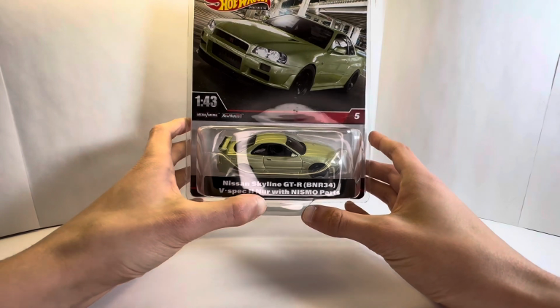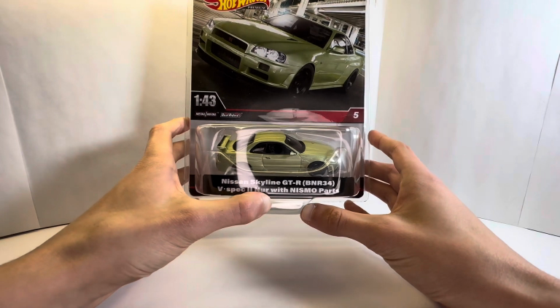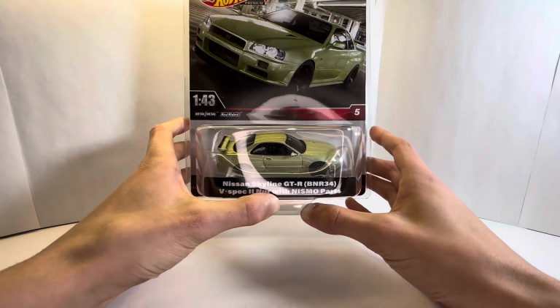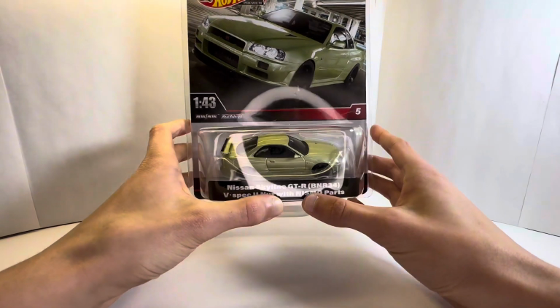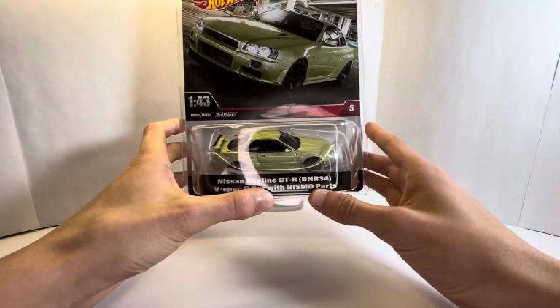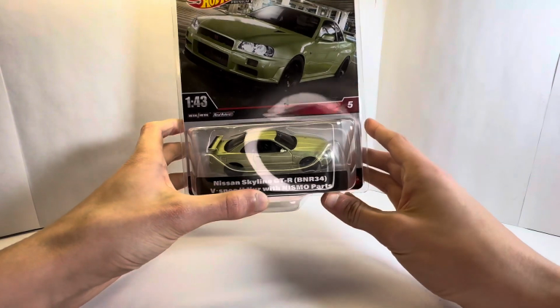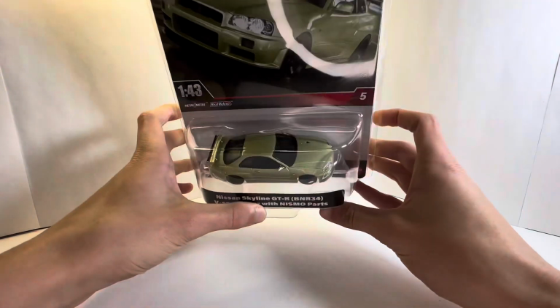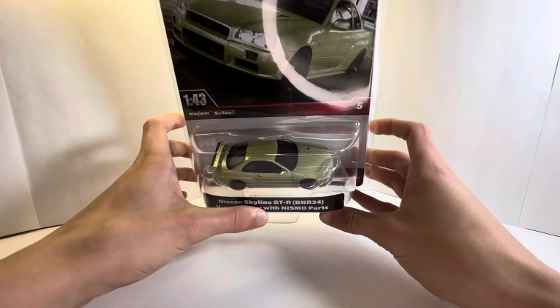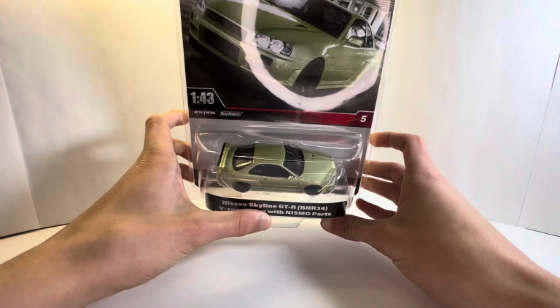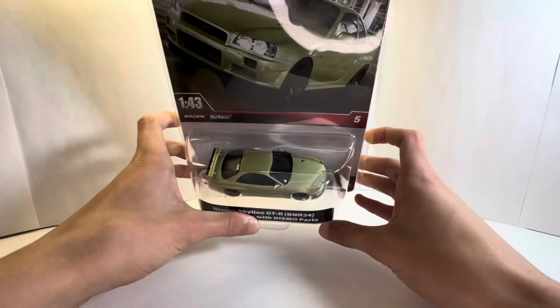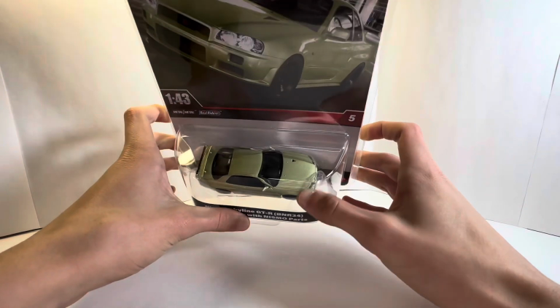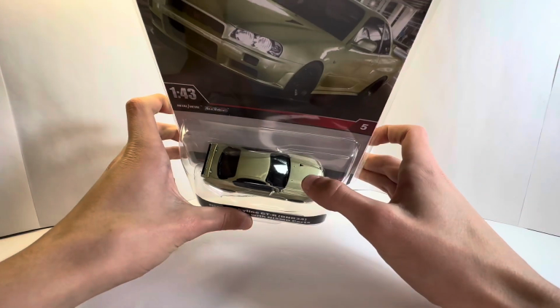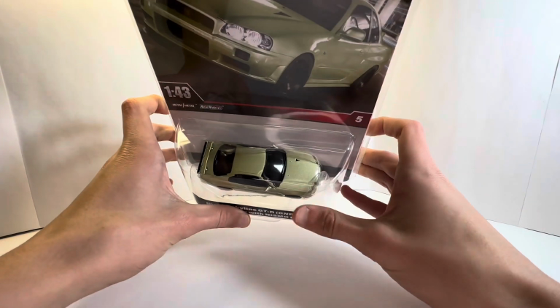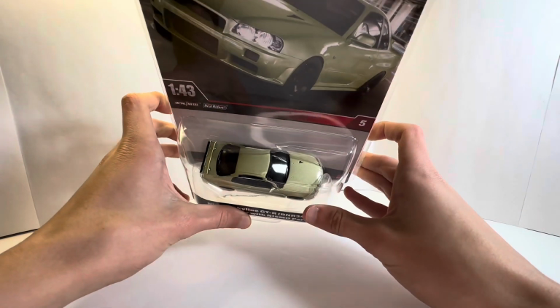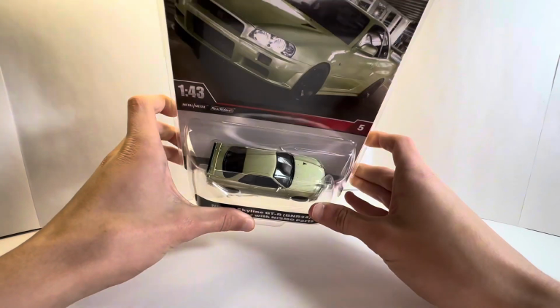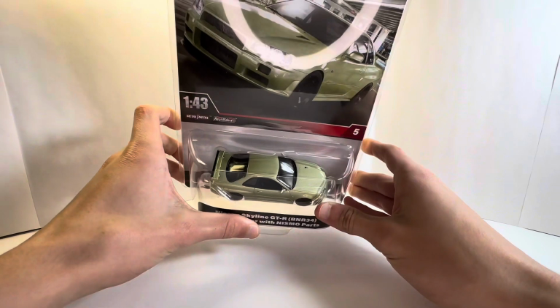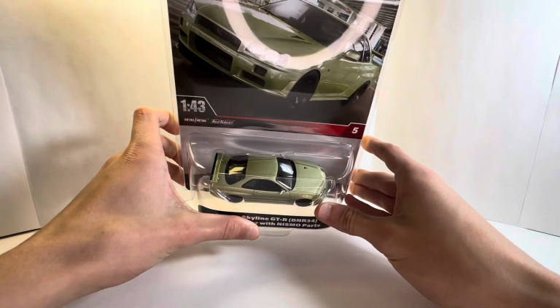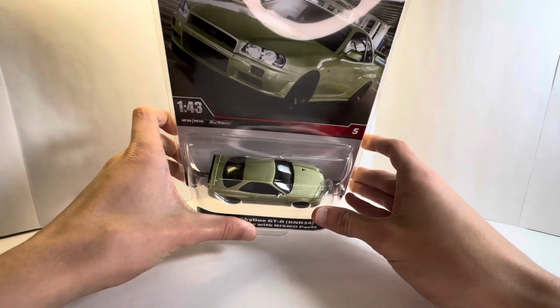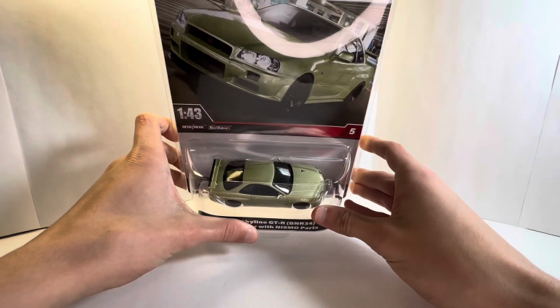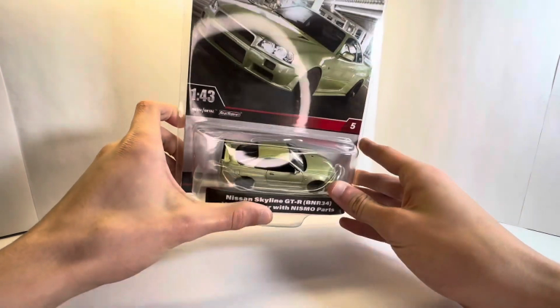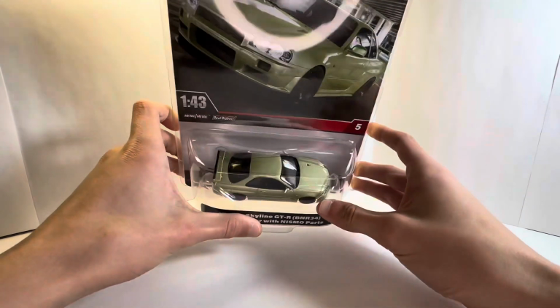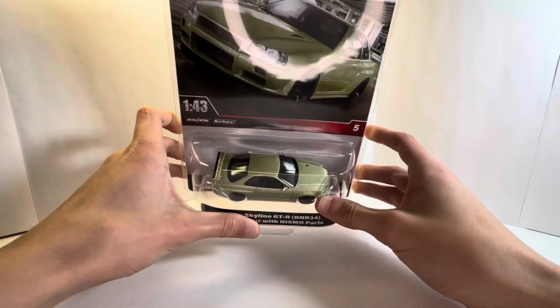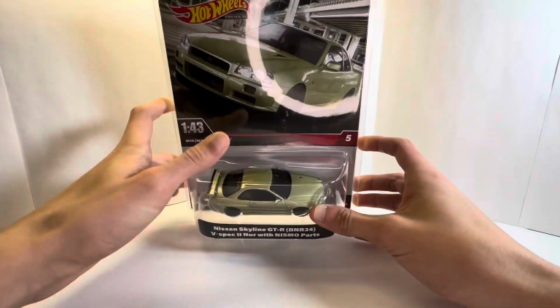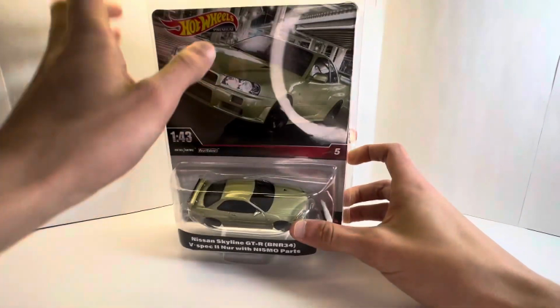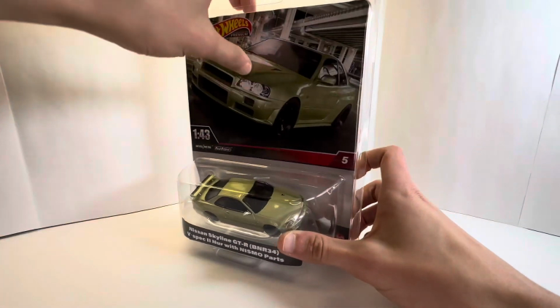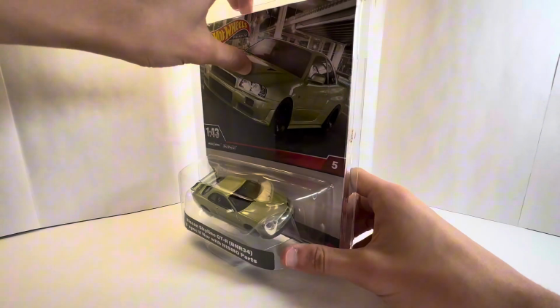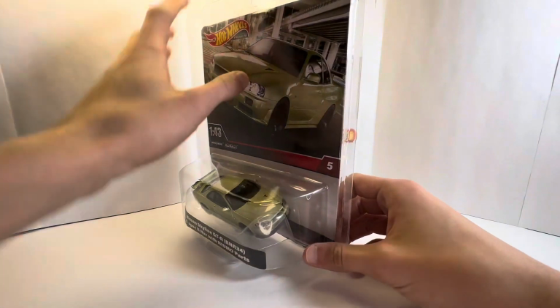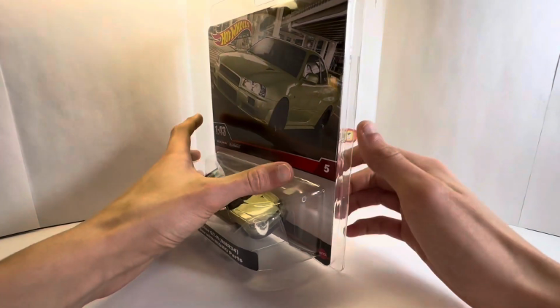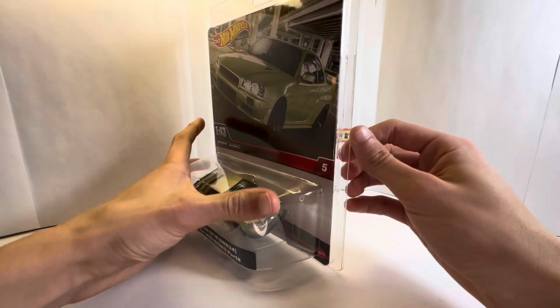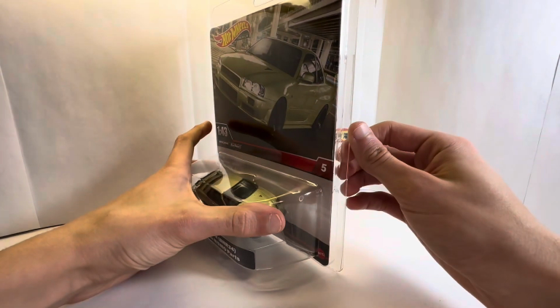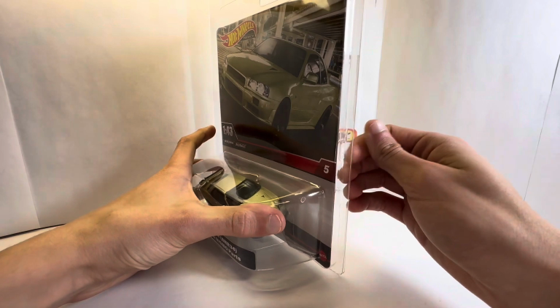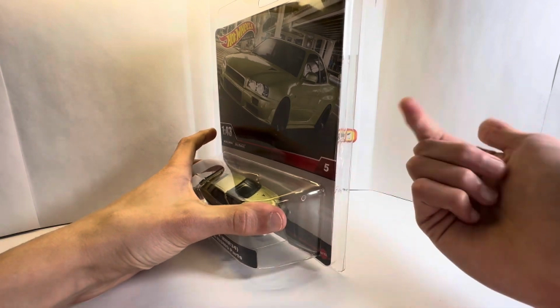It has the V-Spec 2 Nur width Nismo parts, and you can see it has a little cut in the hood there. It's quite interesting.